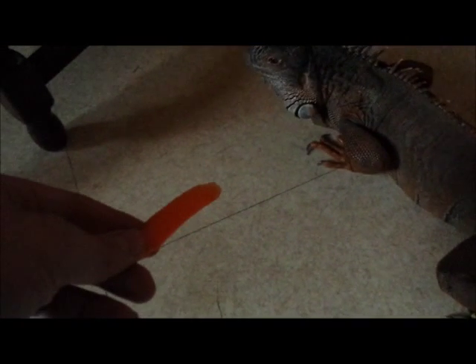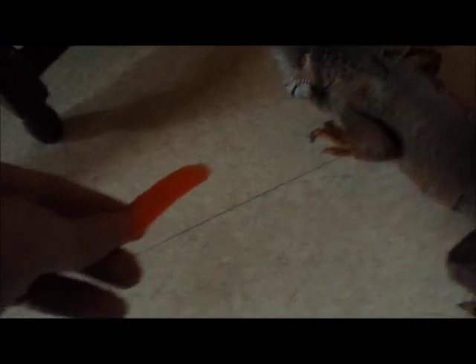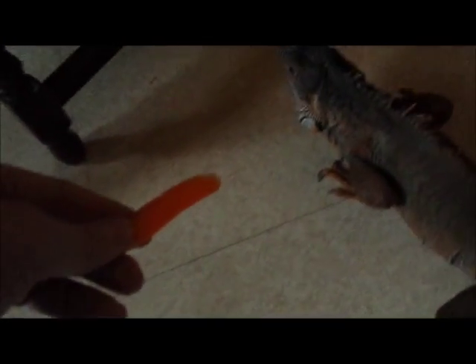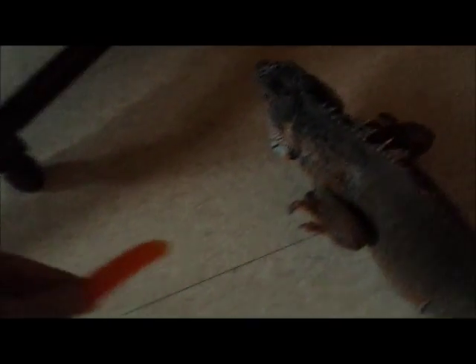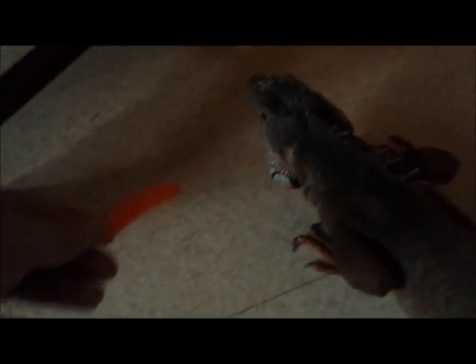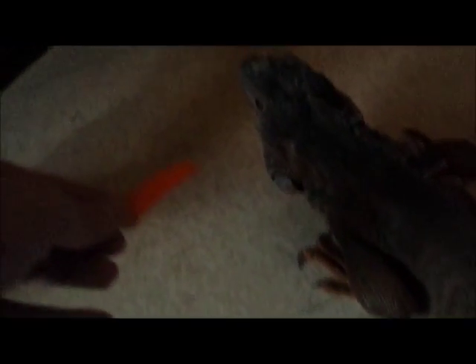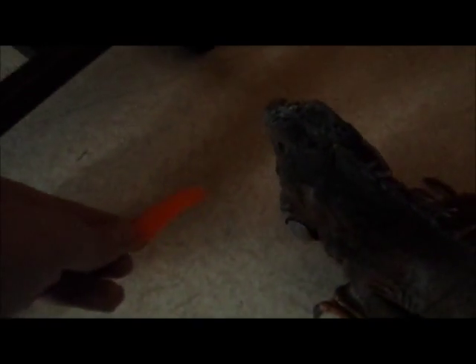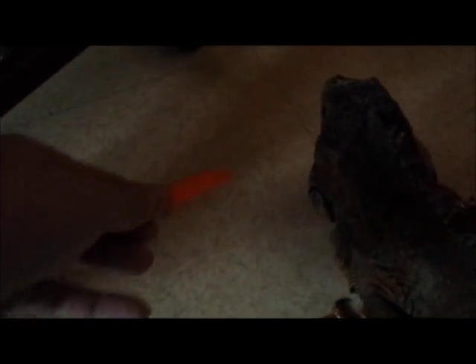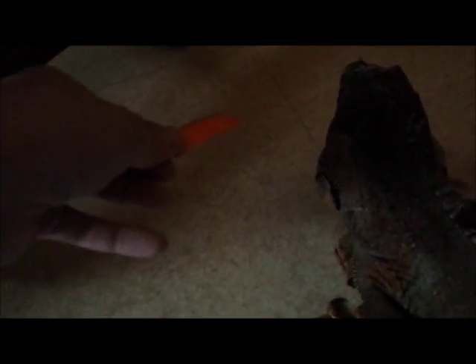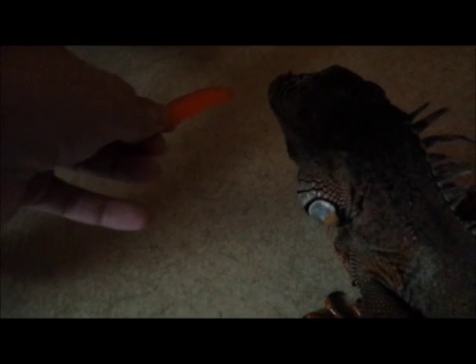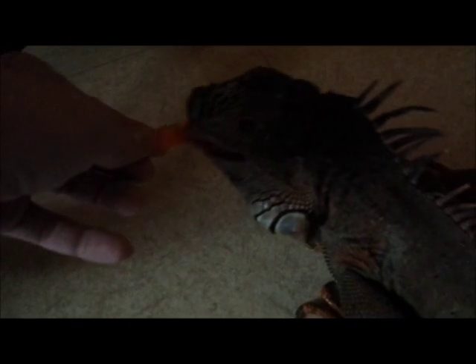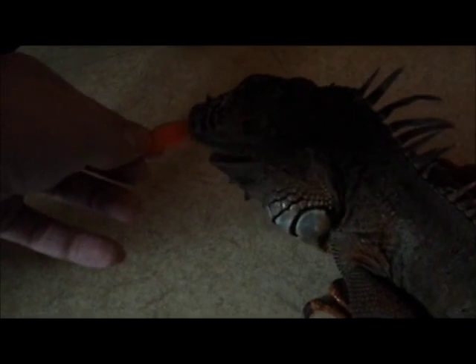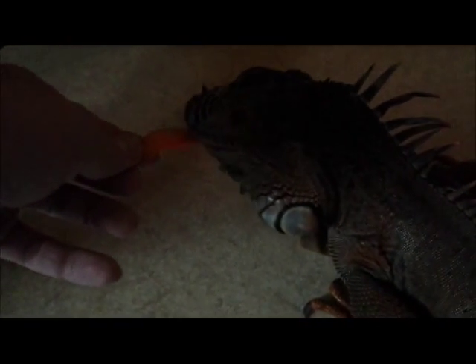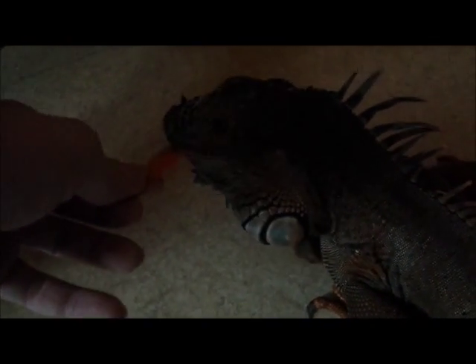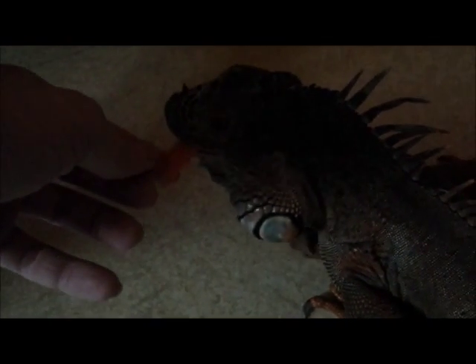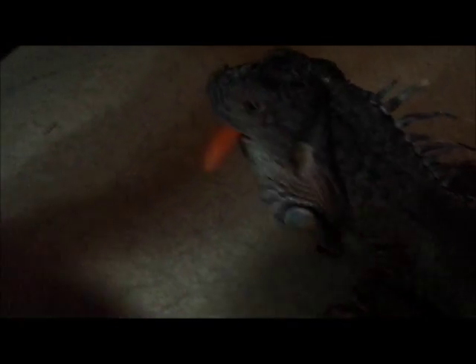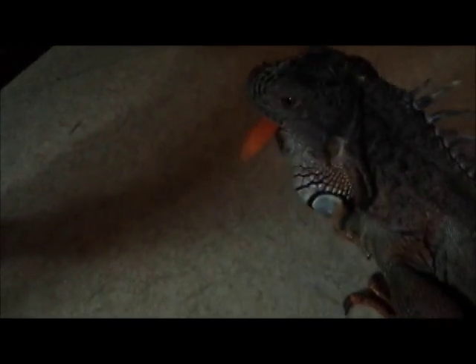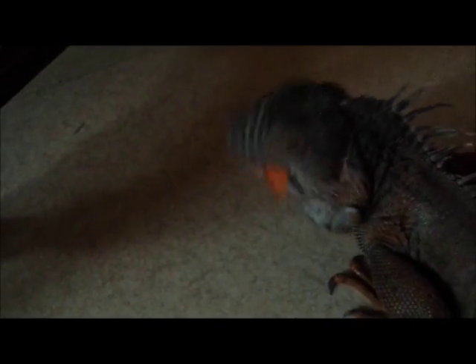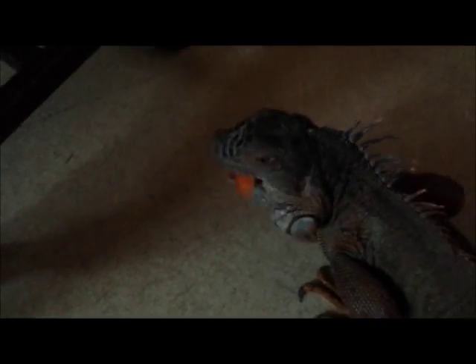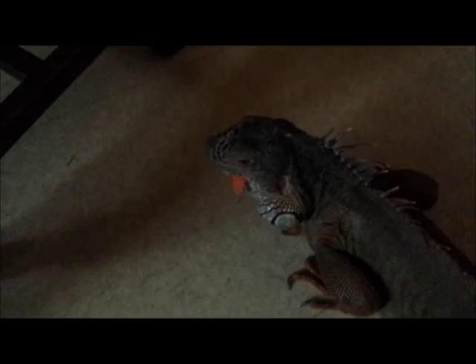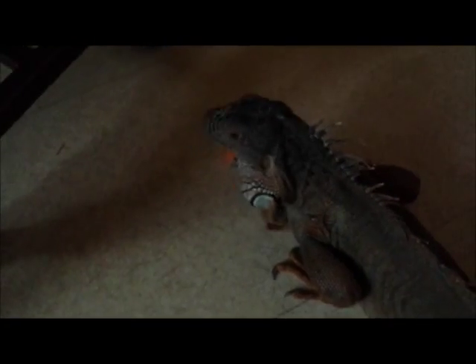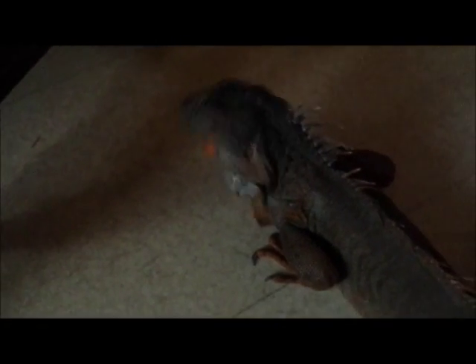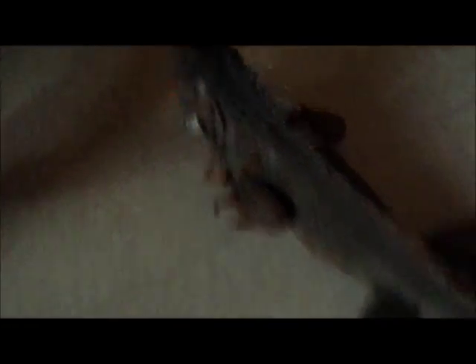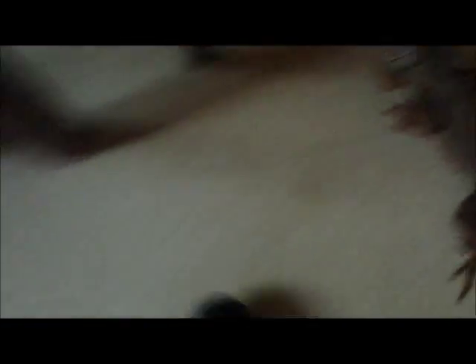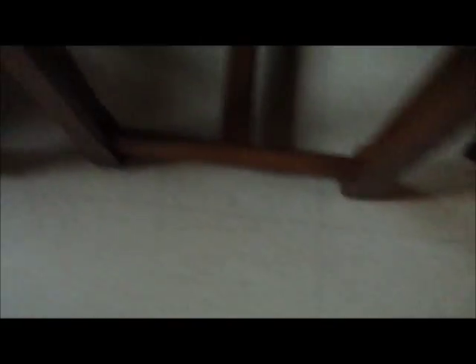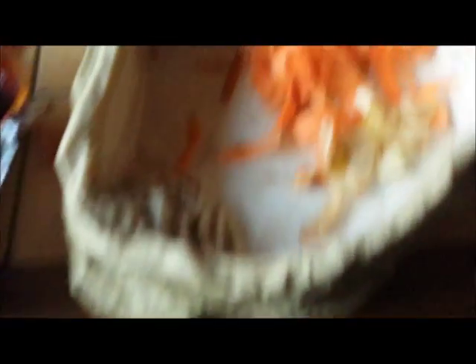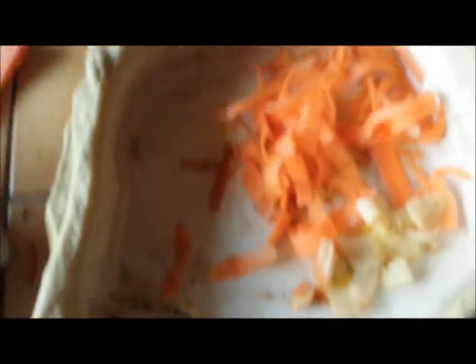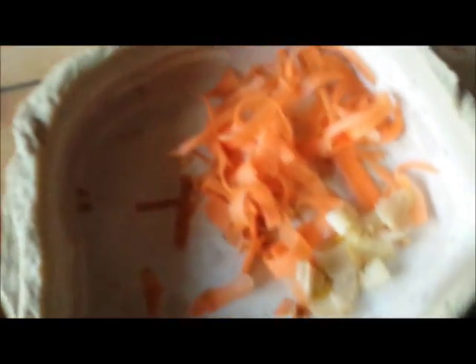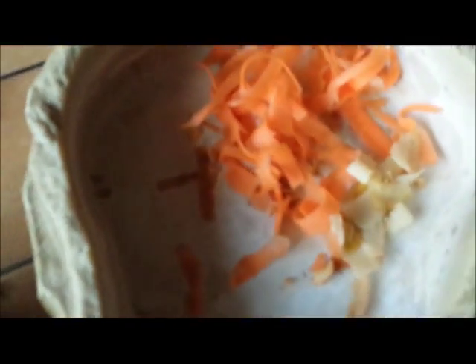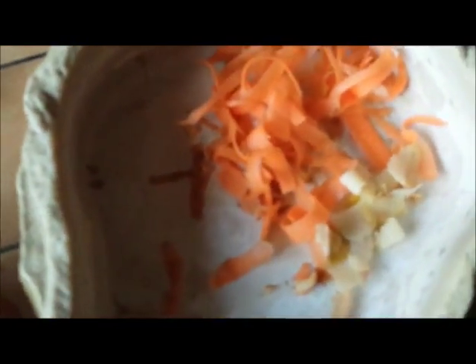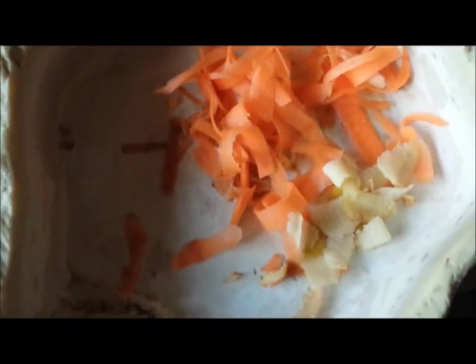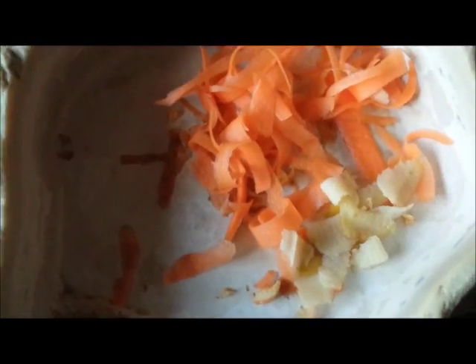Là il a faim, donc je vais essayer de le nourrir à la main. Hop, là c'est bien. J'ai commencé à faire la carotte et la pomme, je vais continuer.